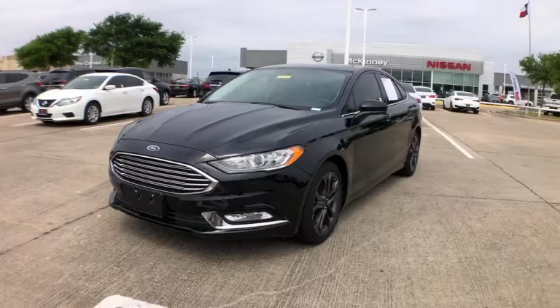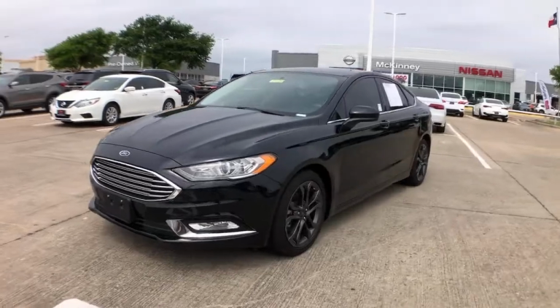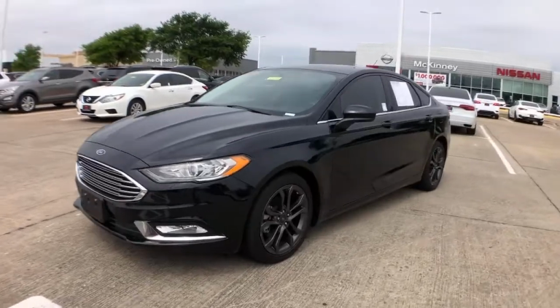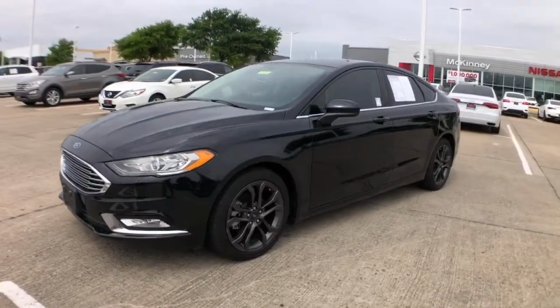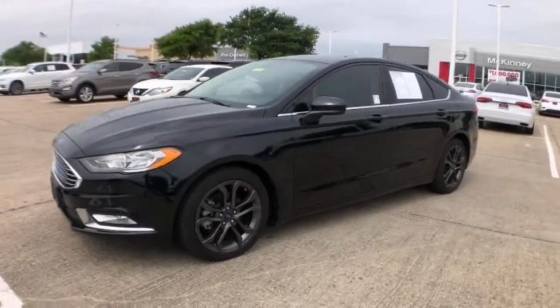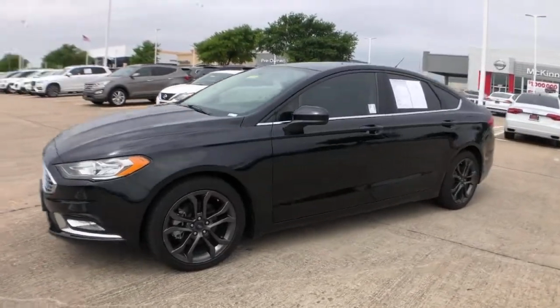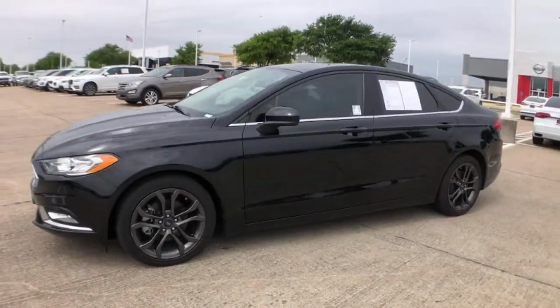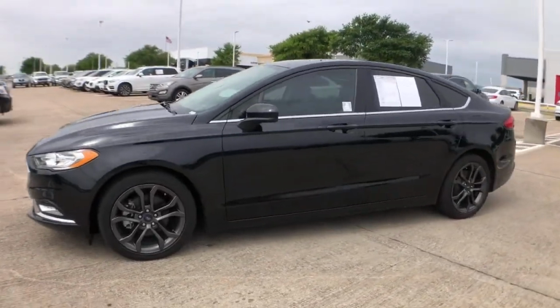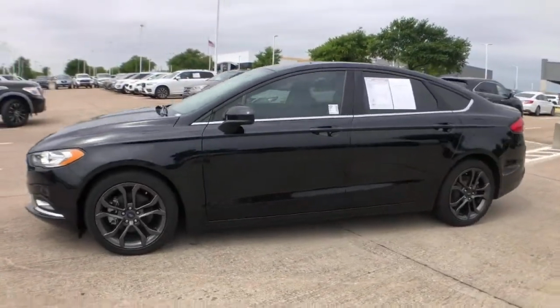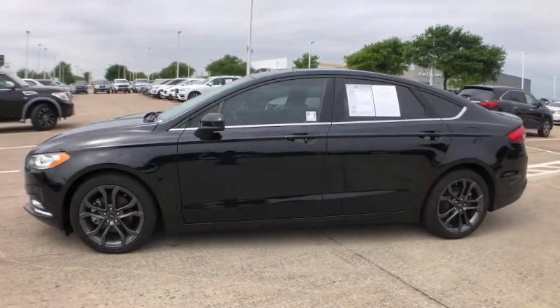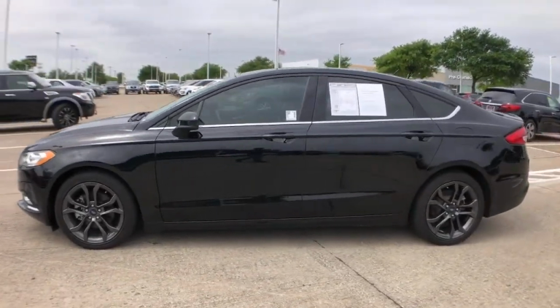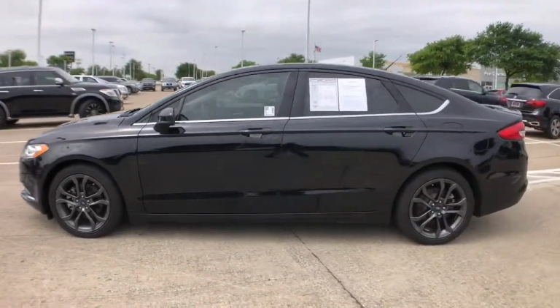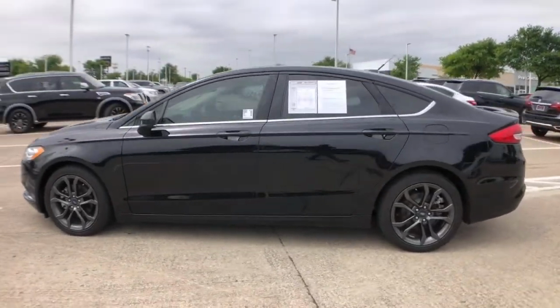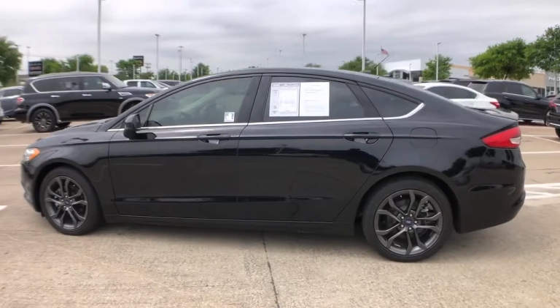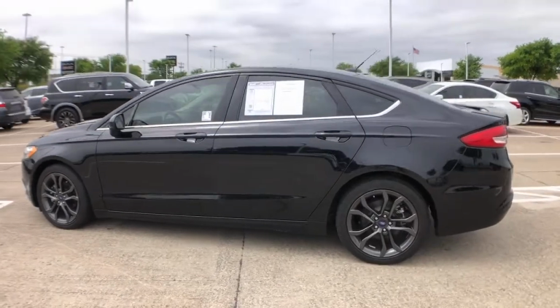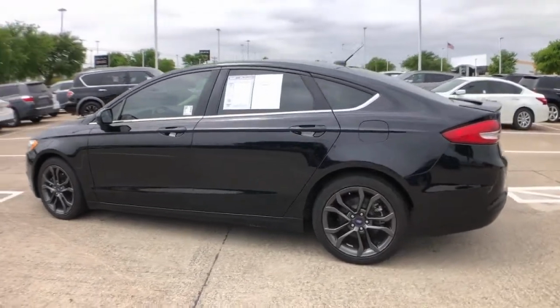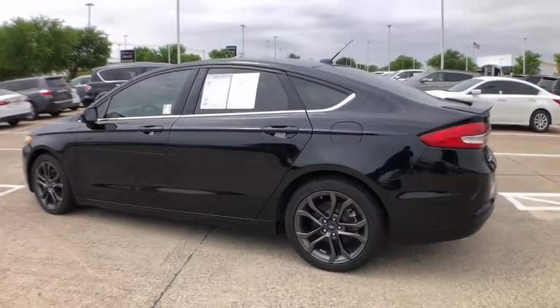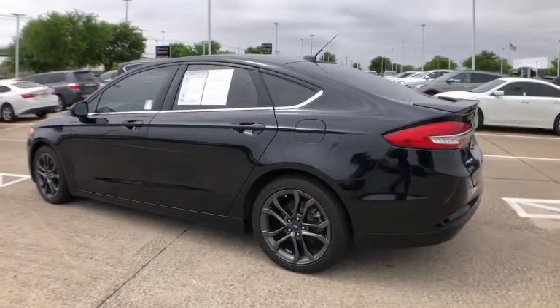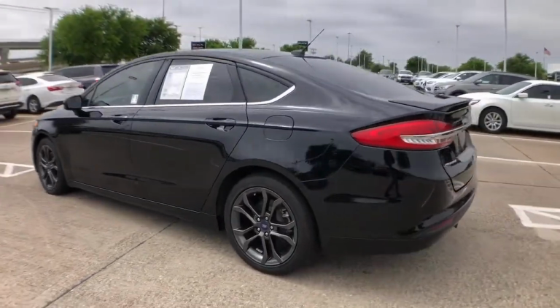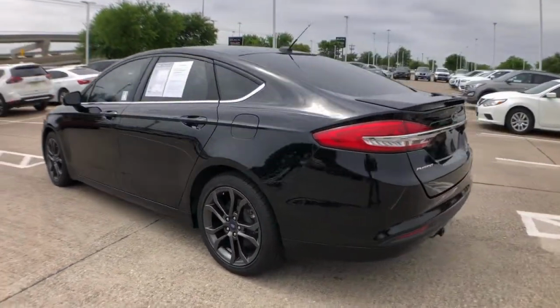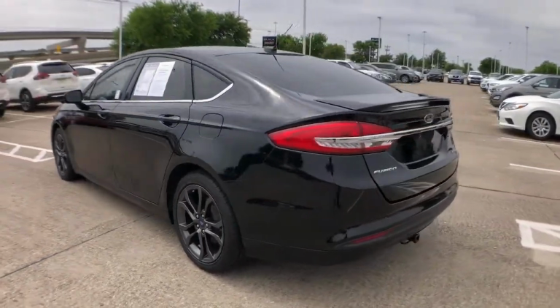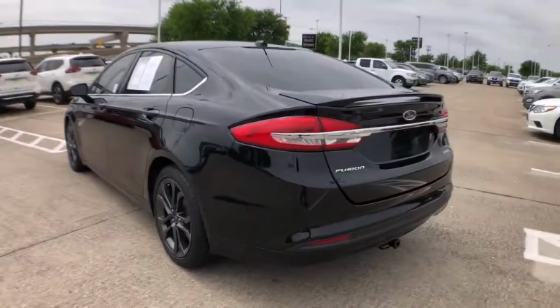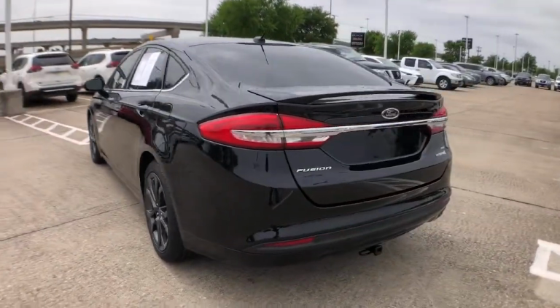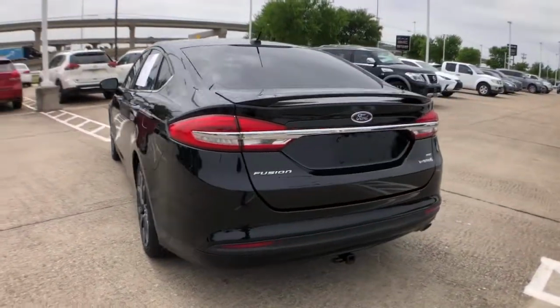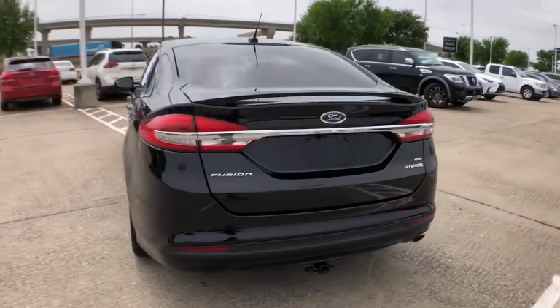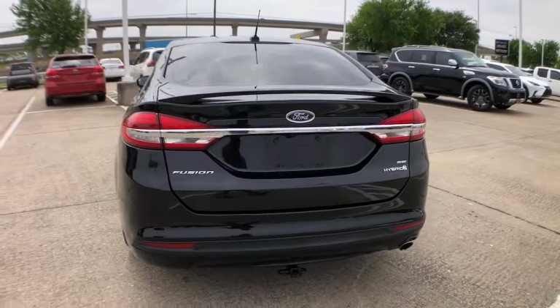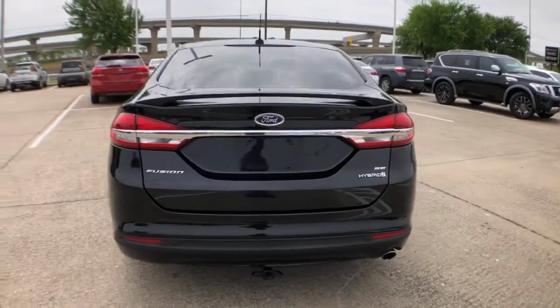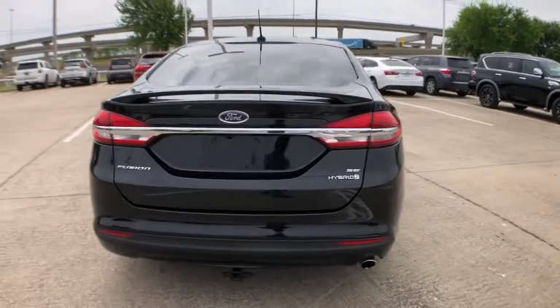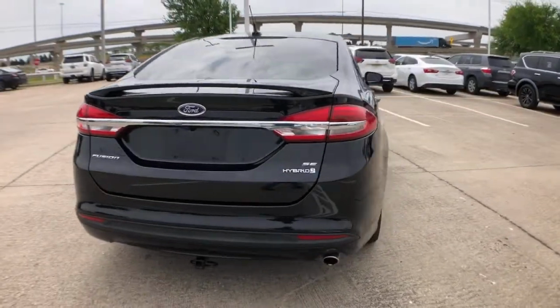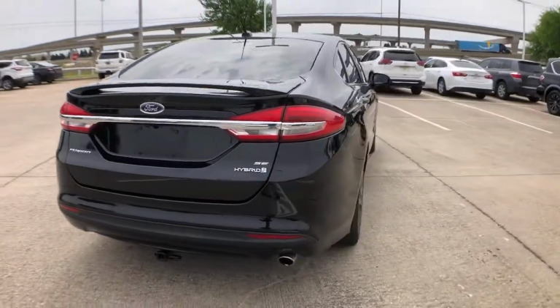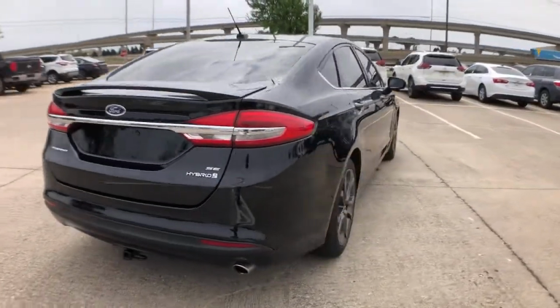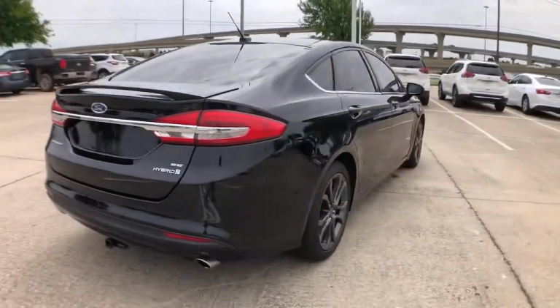You just found the 2018 Ford Fusion. With less than 50,000 miles on the odometer, this vehicle stands out from the rest. Make every drive count in this sporty, sophisticated Fusion.